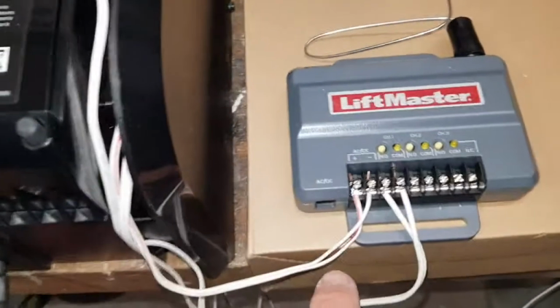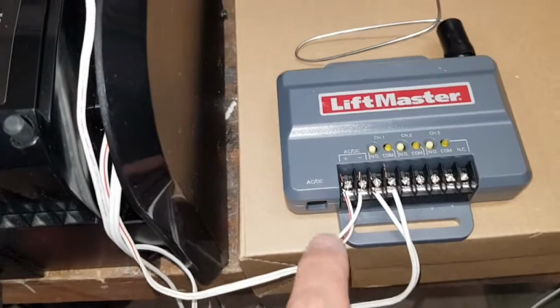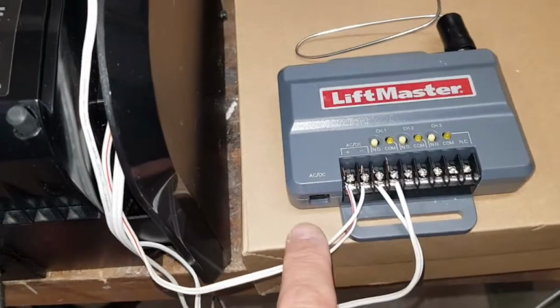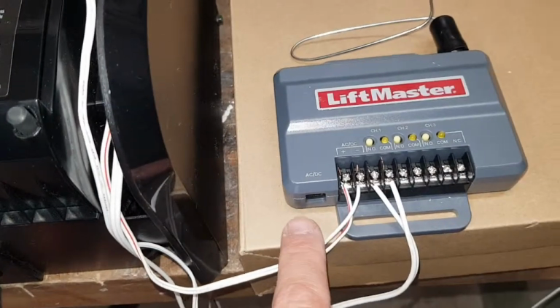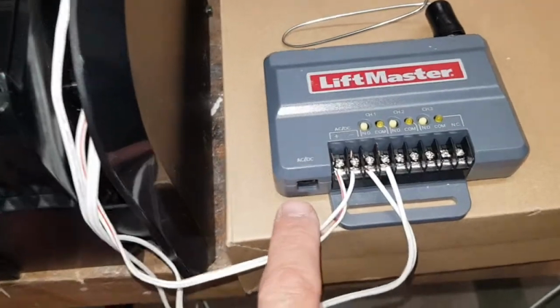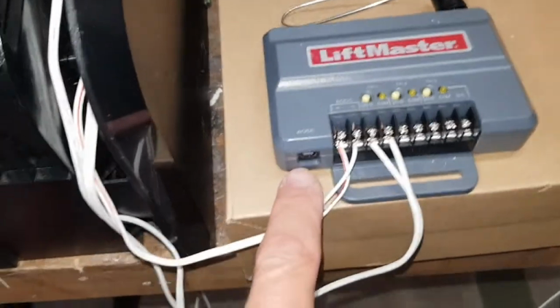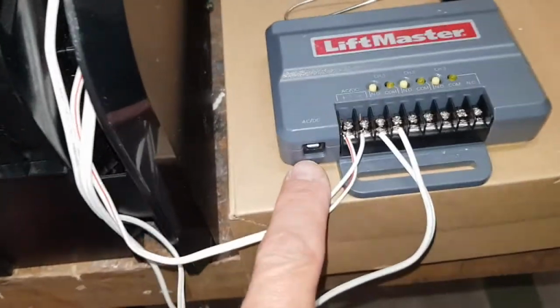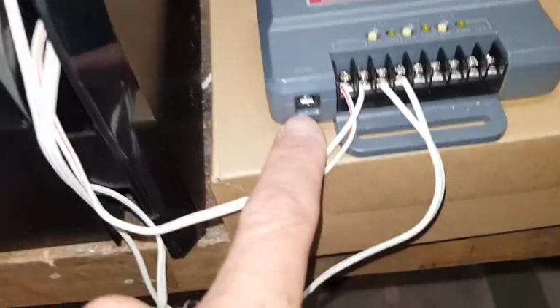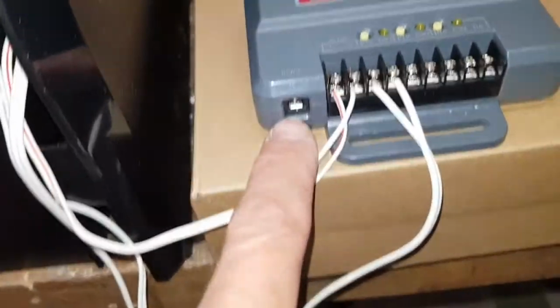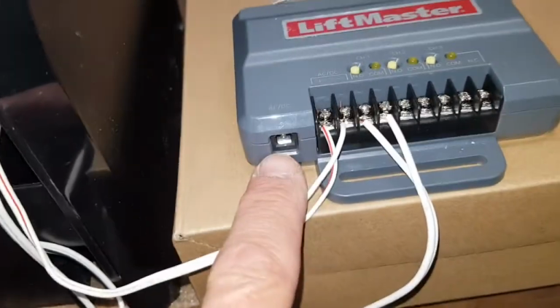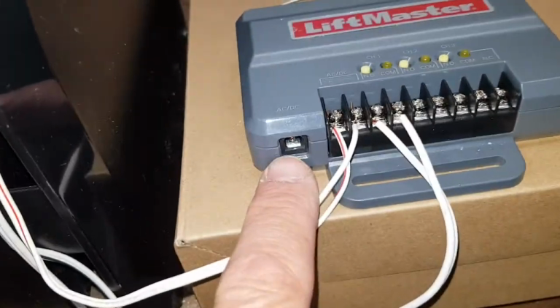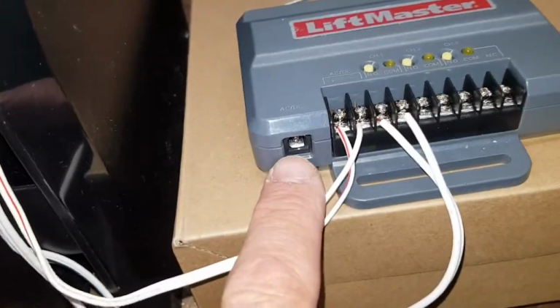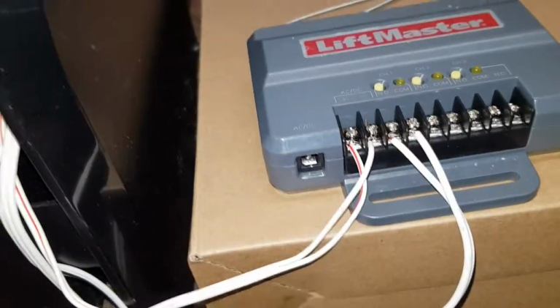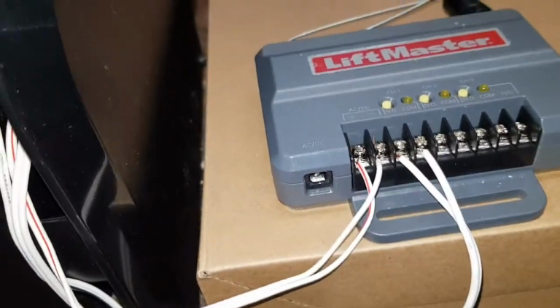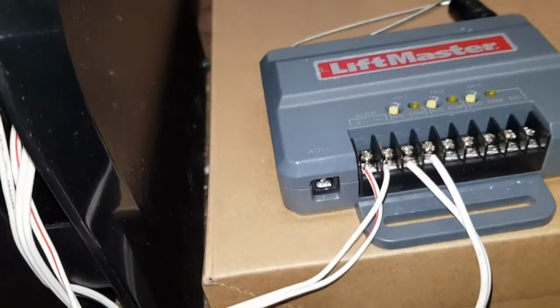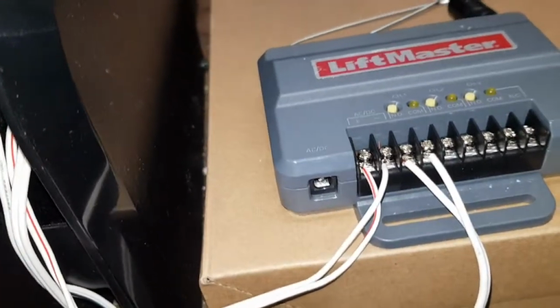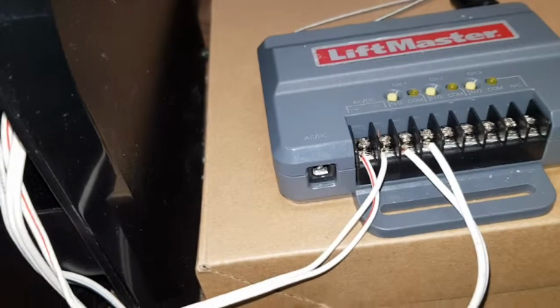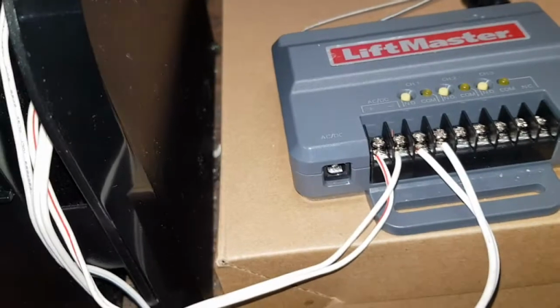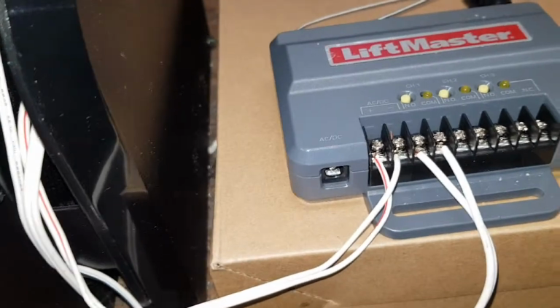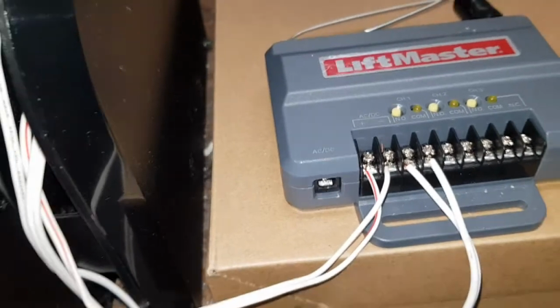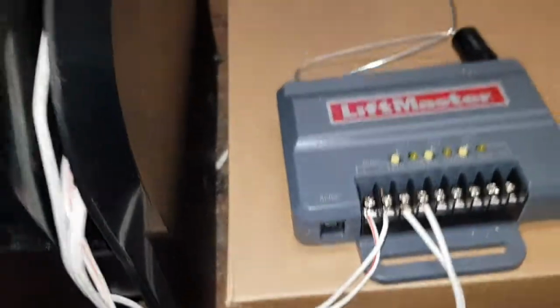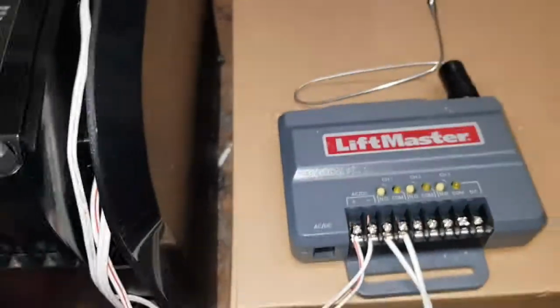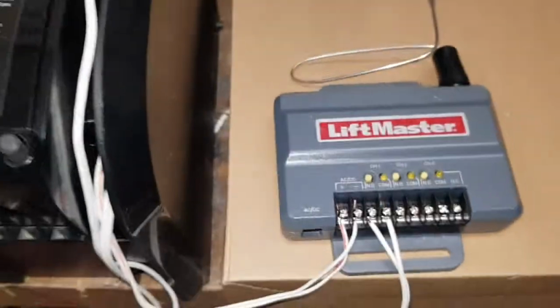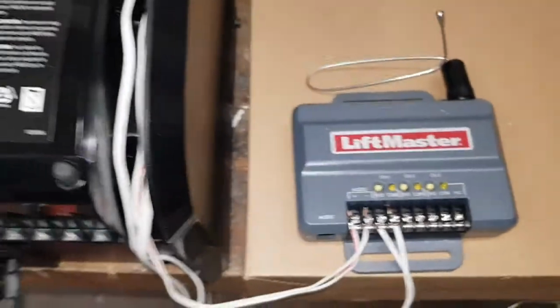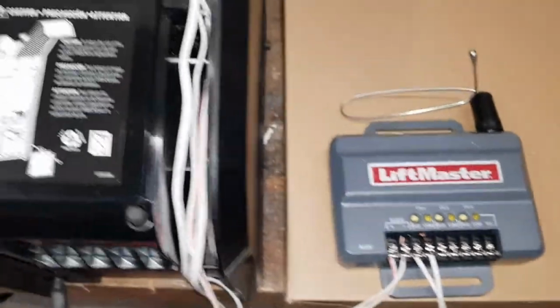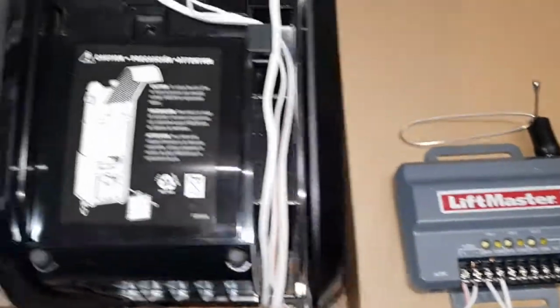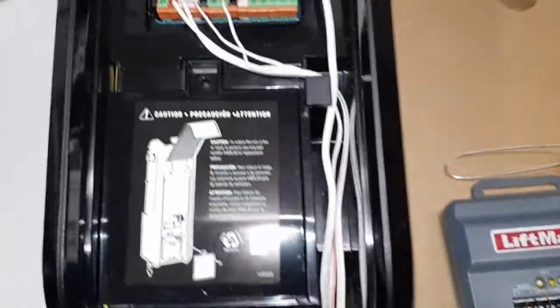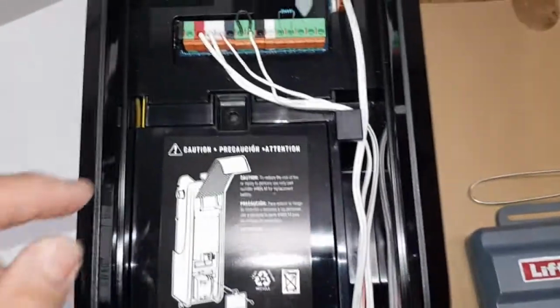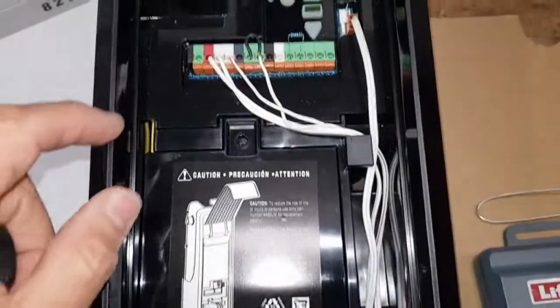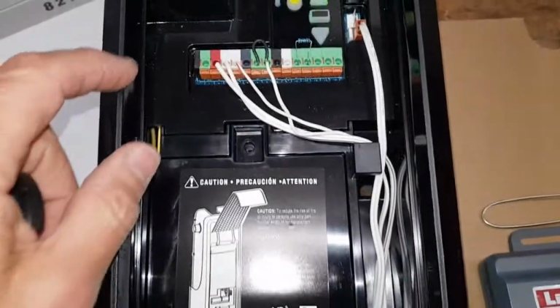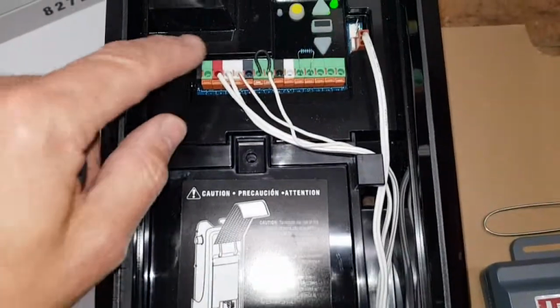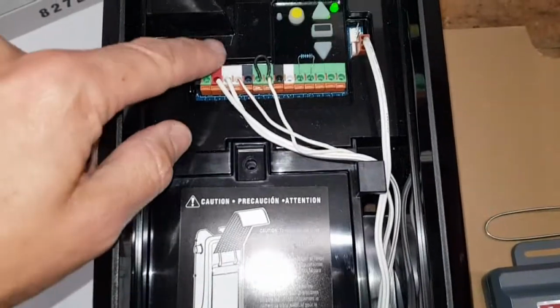The LiftMaster one would also have a jack here. You could take completely external power, which is always nice because you're separating stuff.